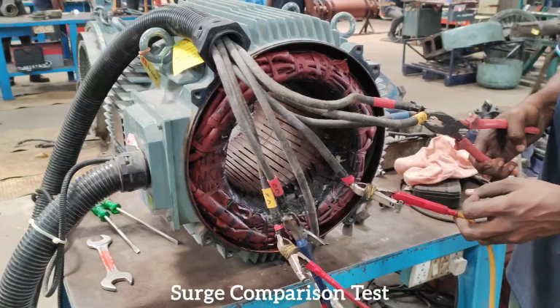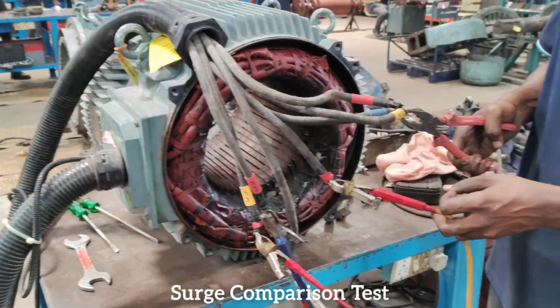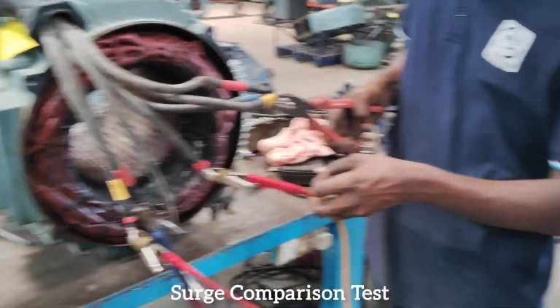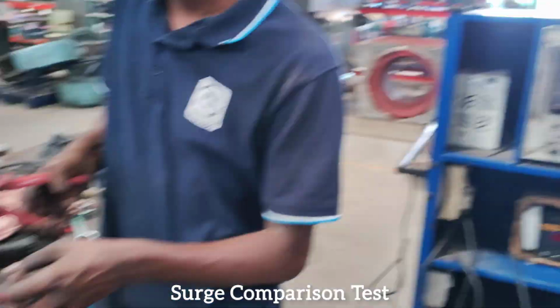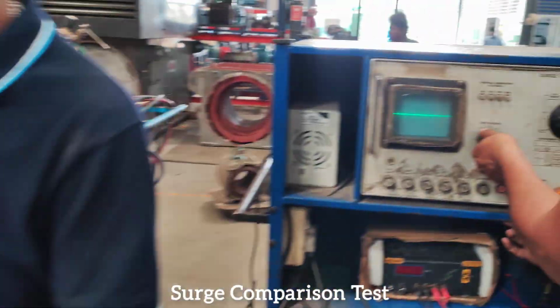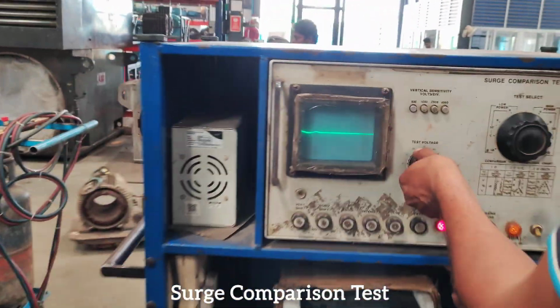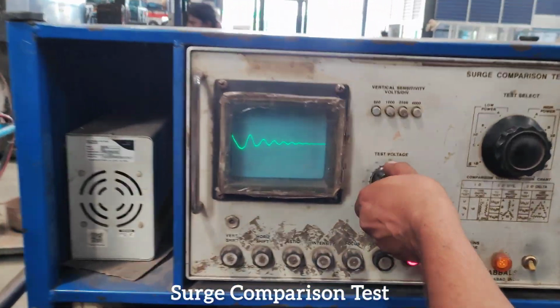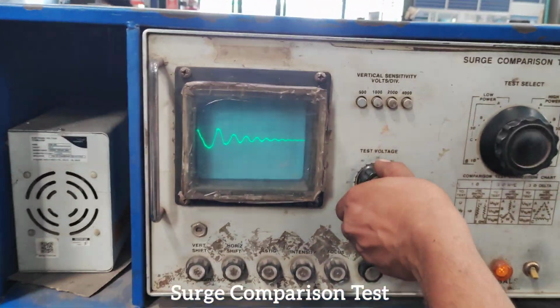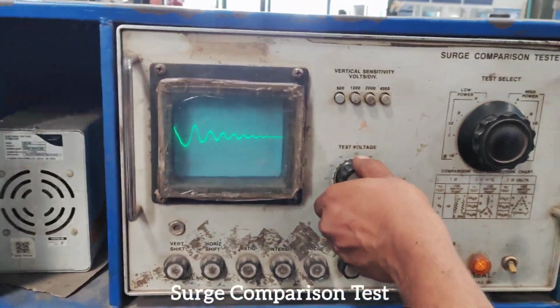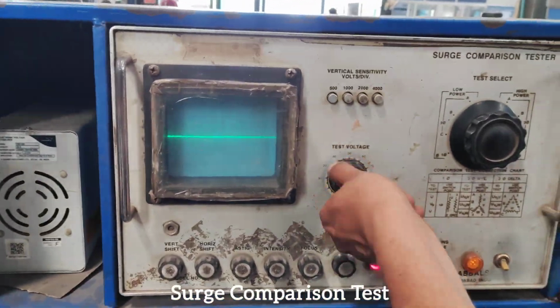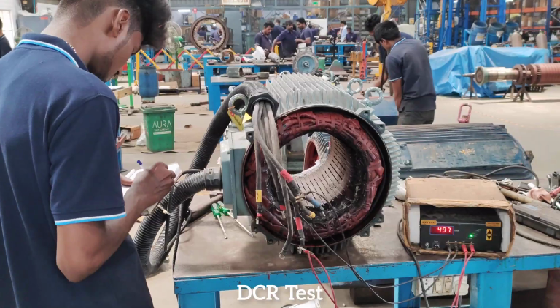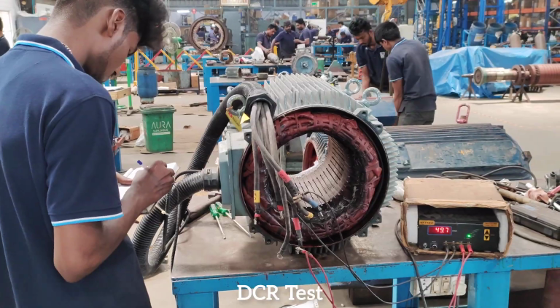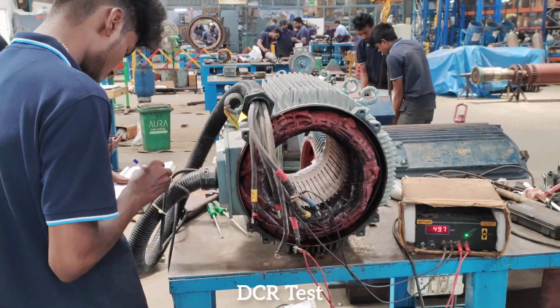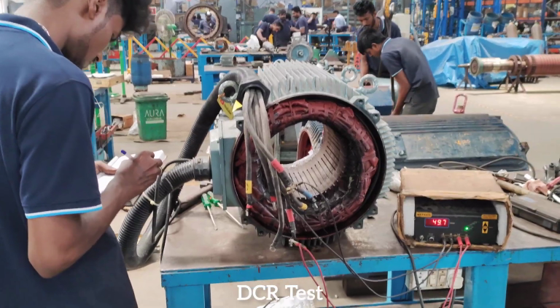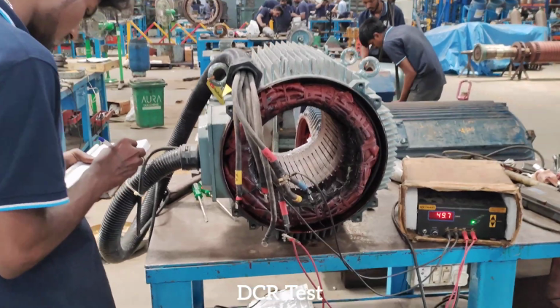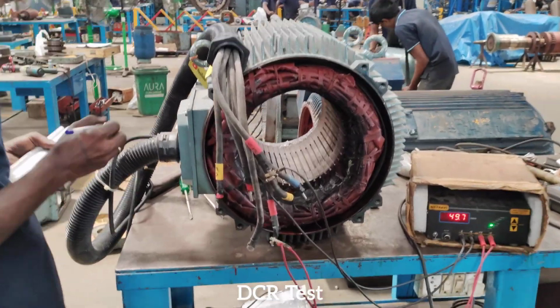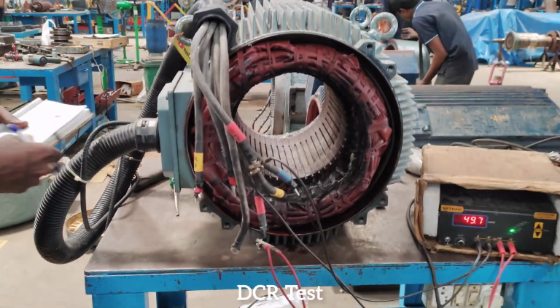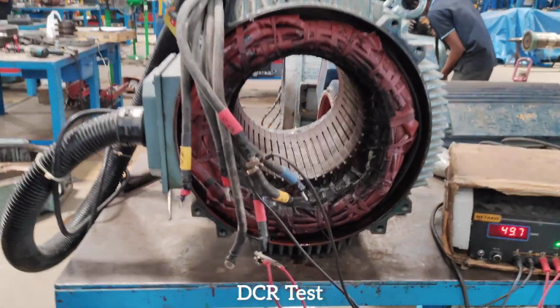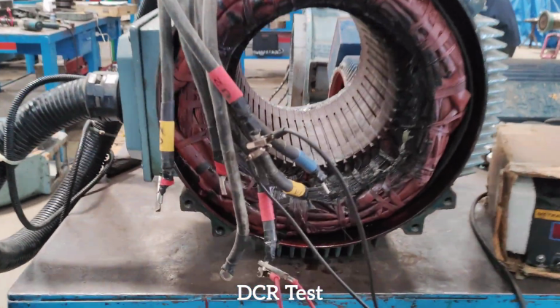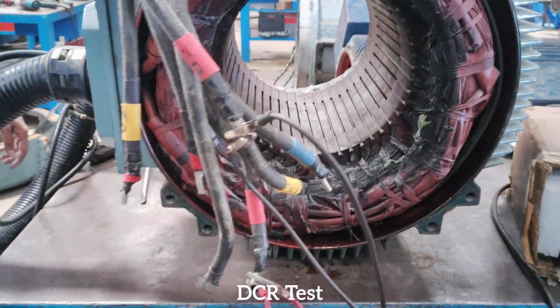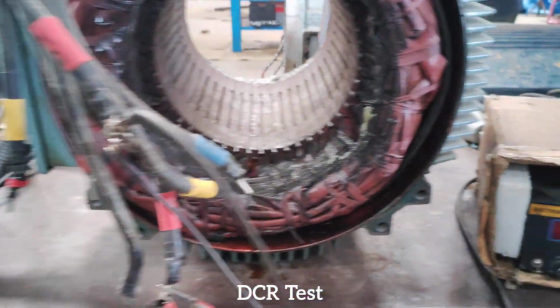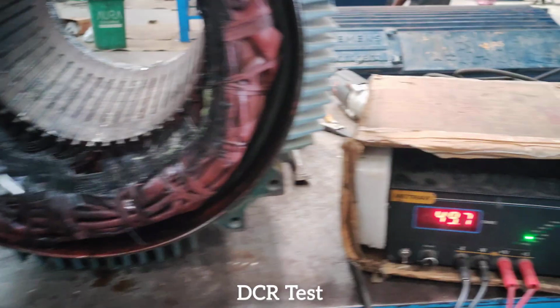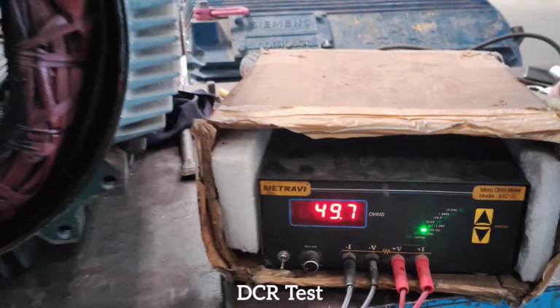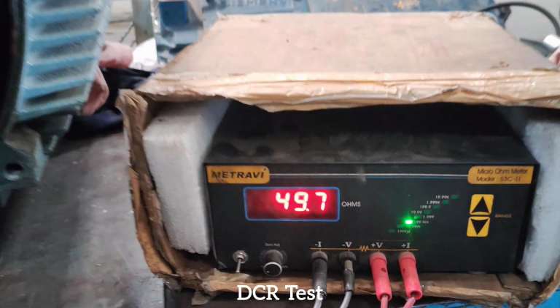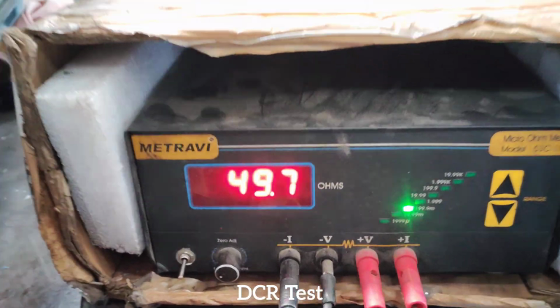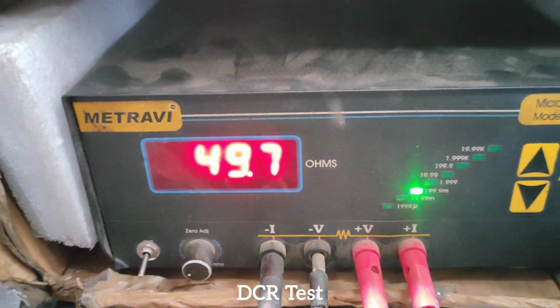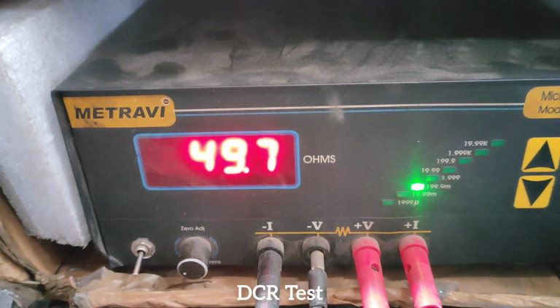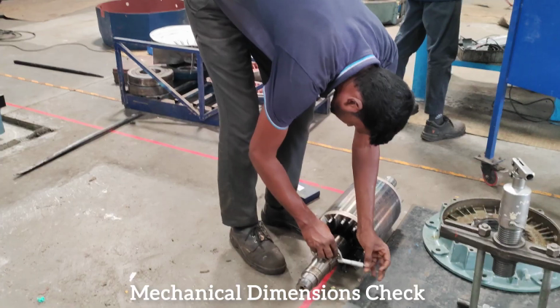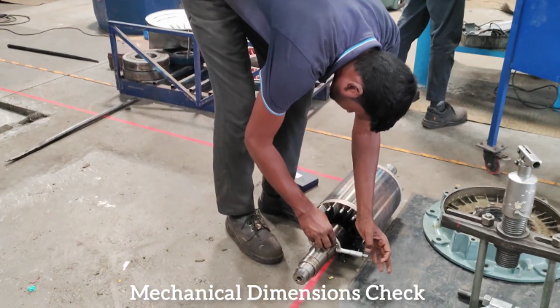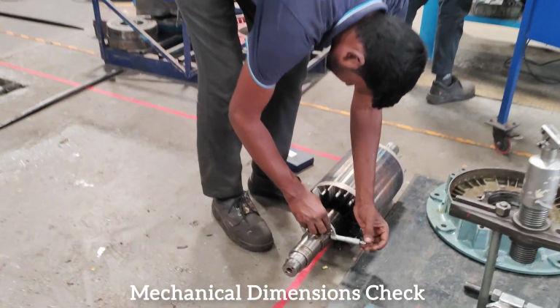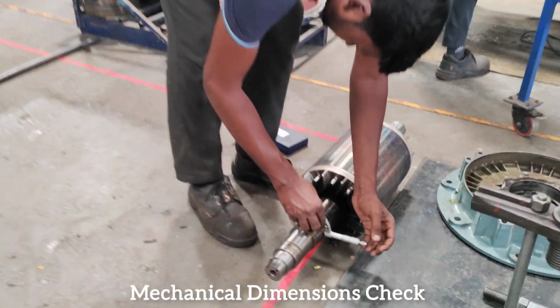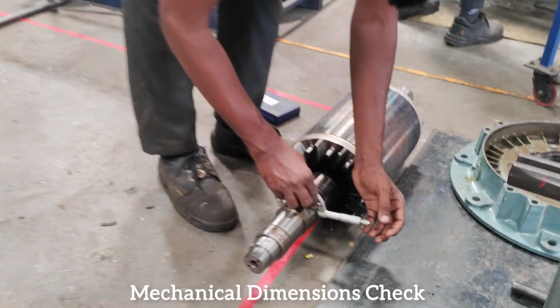Surge comparison test. DCR test. Mechanical dimensions check.